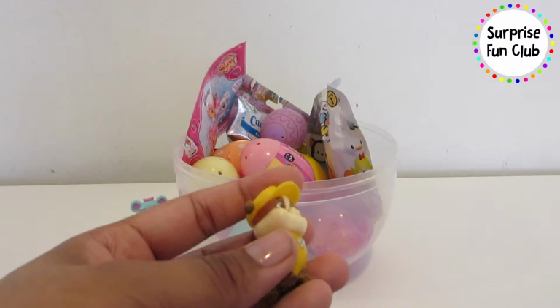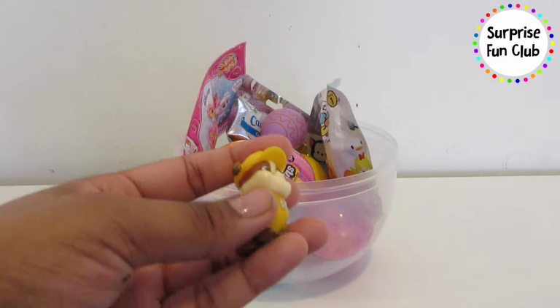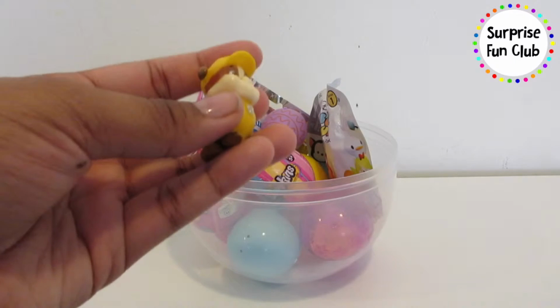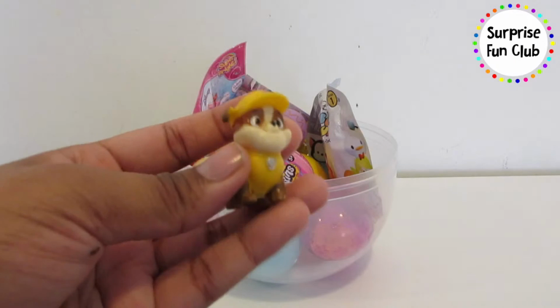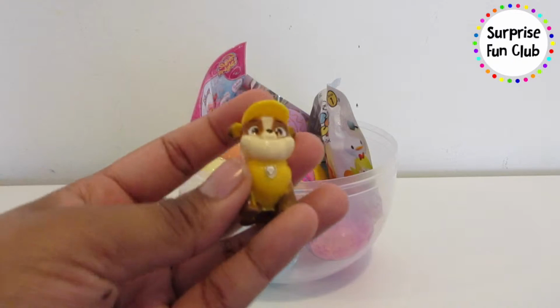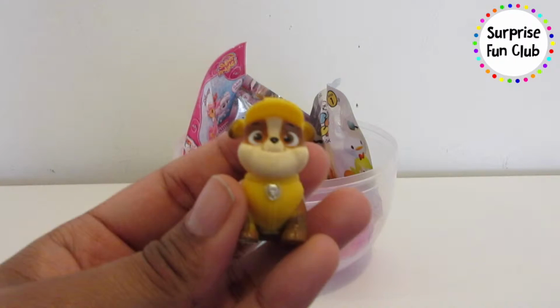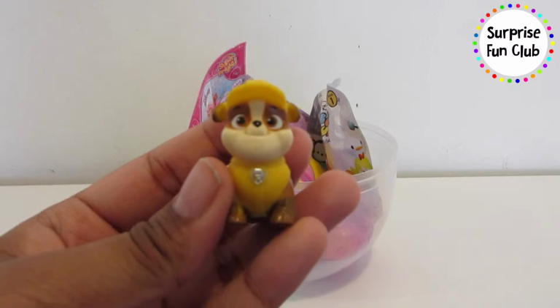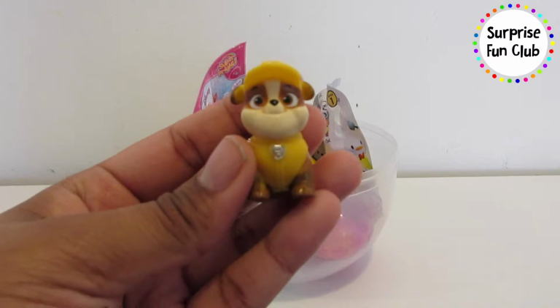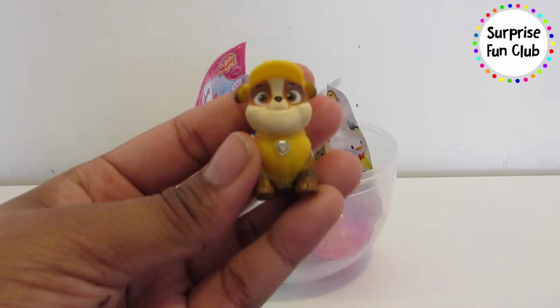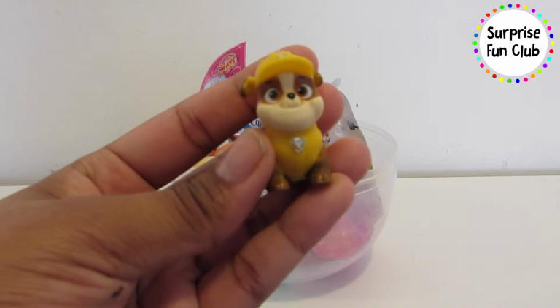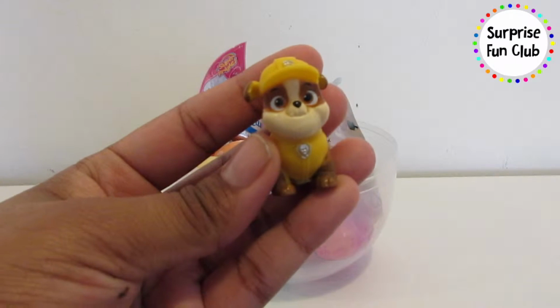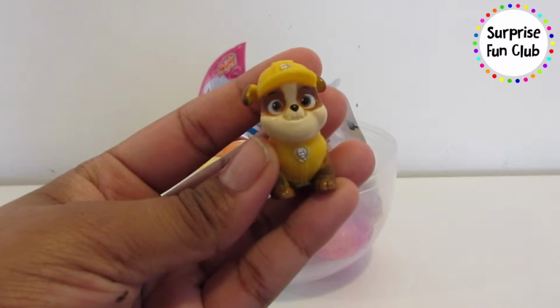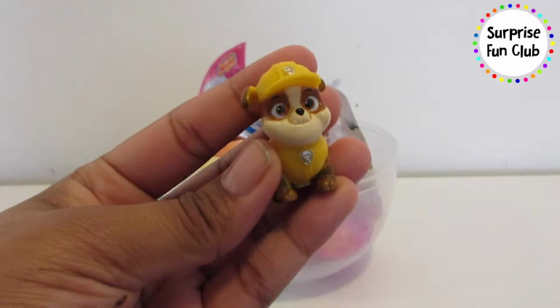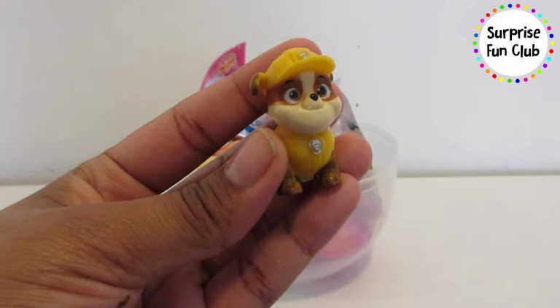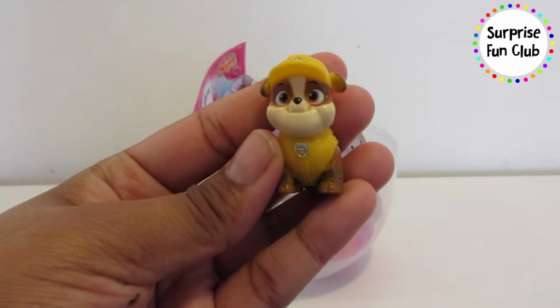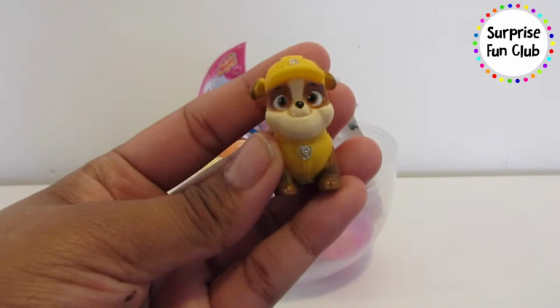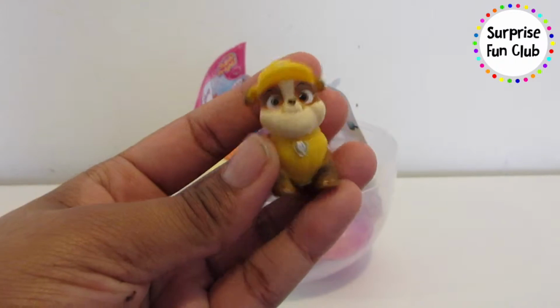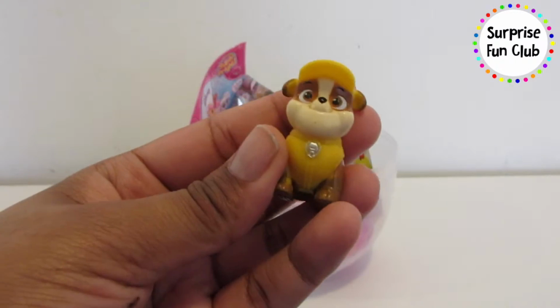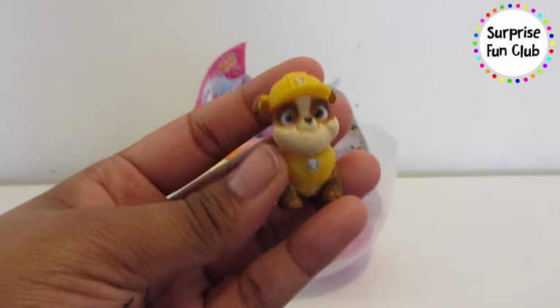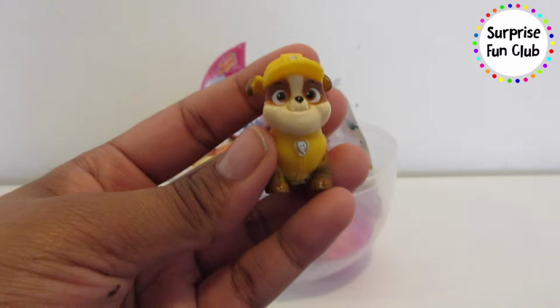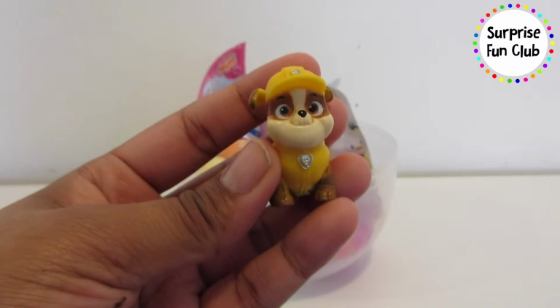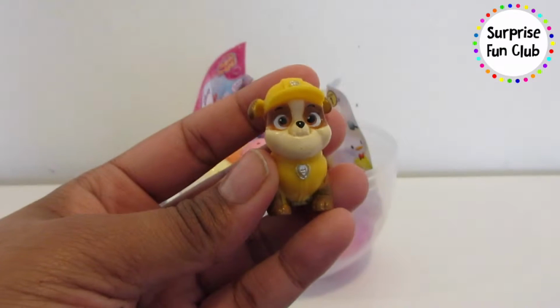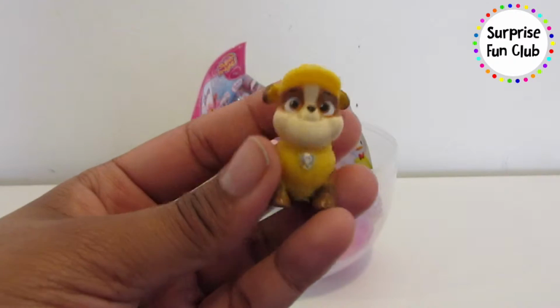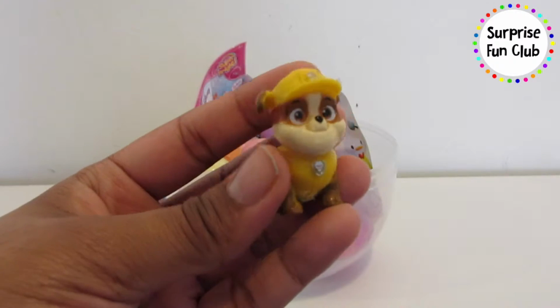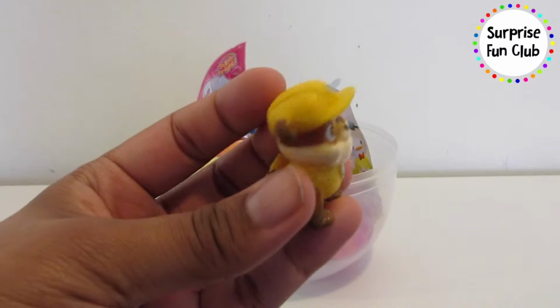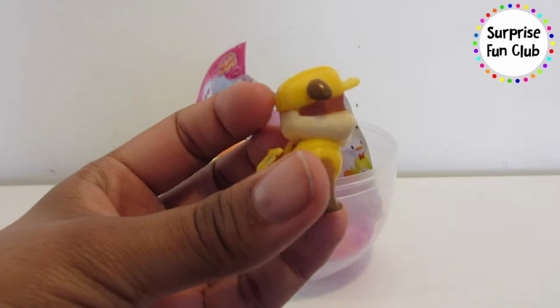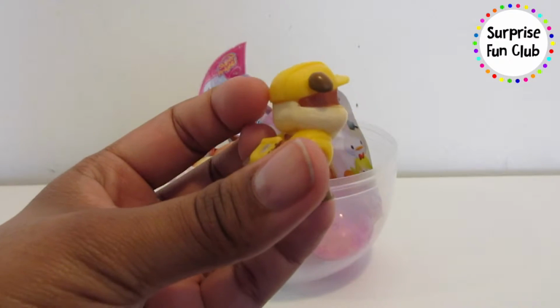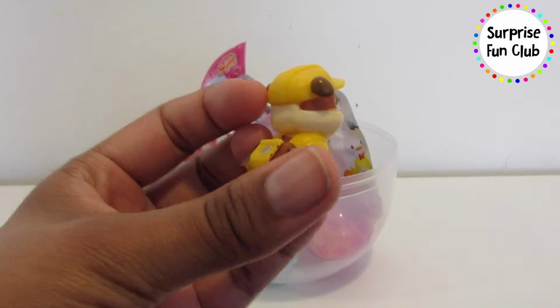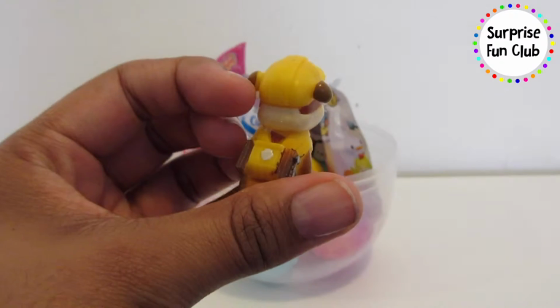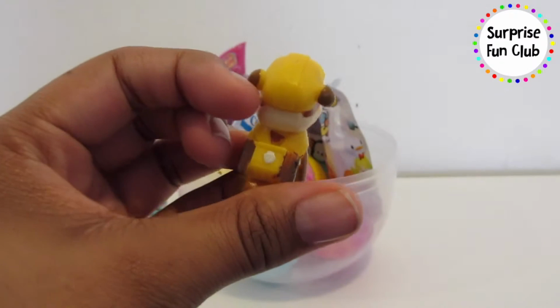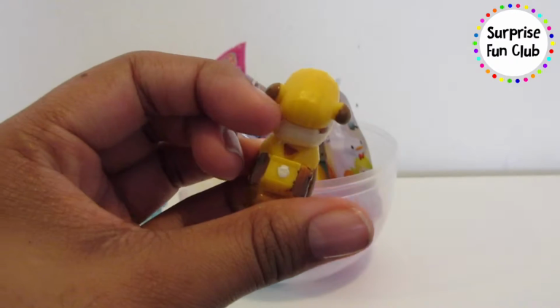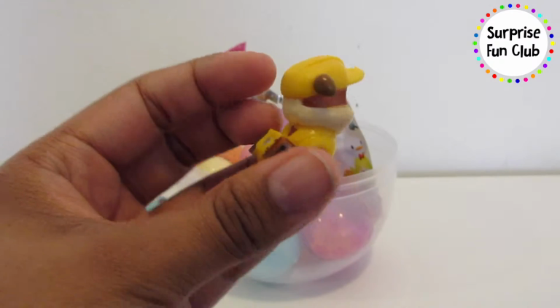It's Rubble from the Paw Patrol with his yellow construction hat. Rubble is on the double, and he's got his little pup pack on his back!